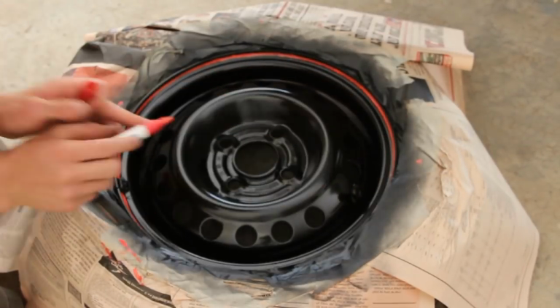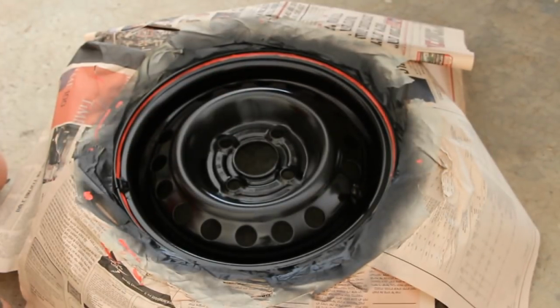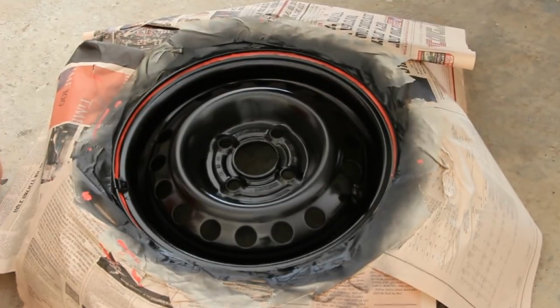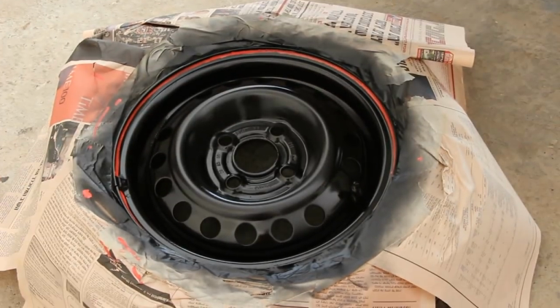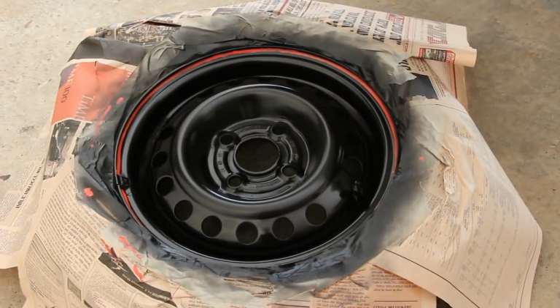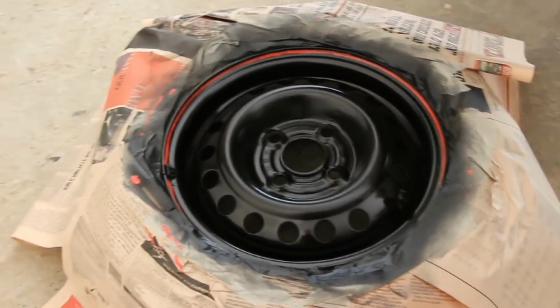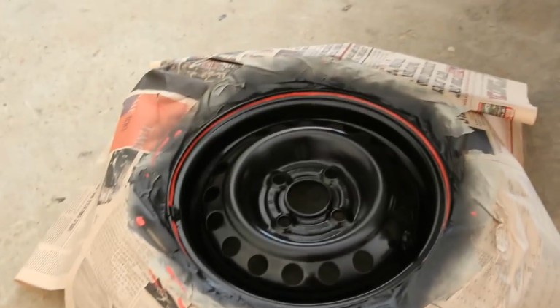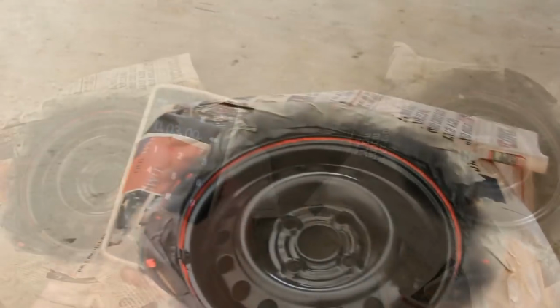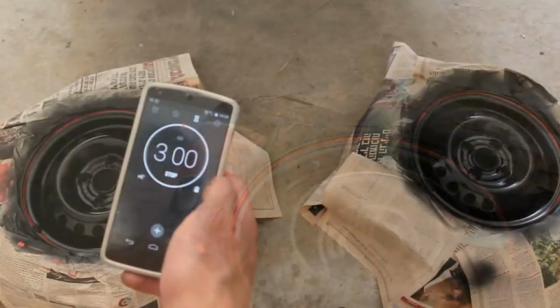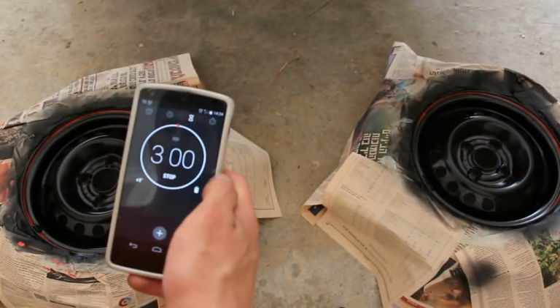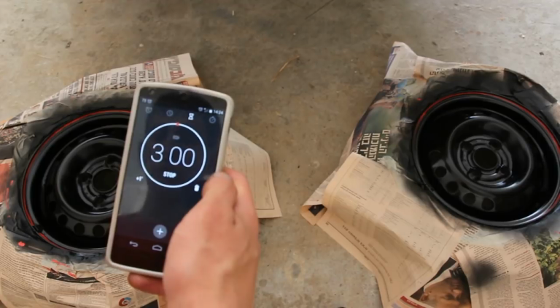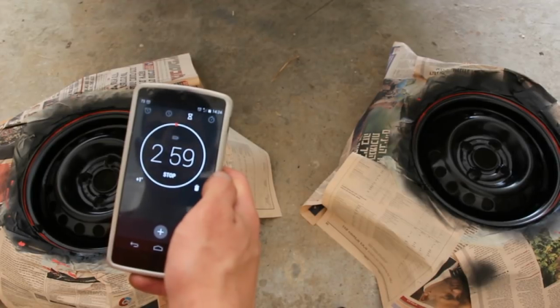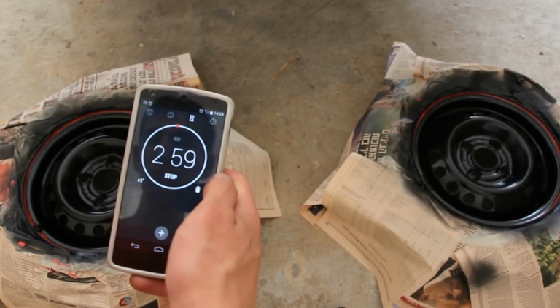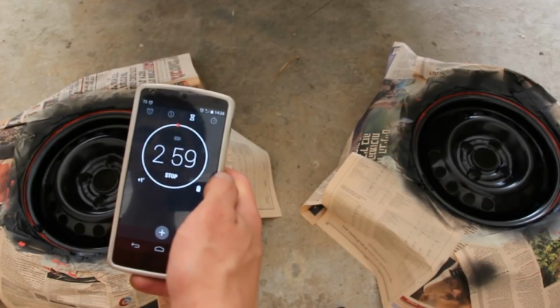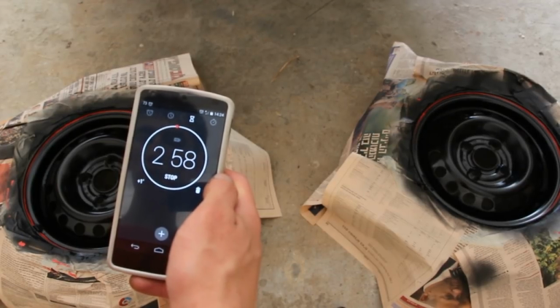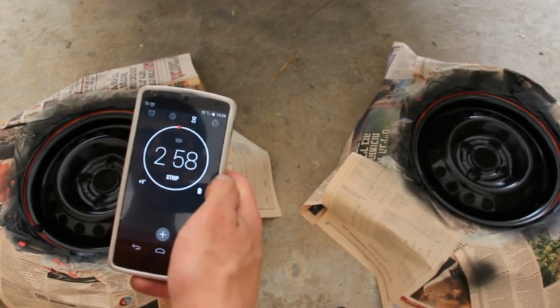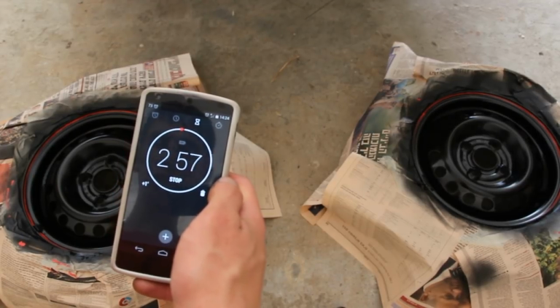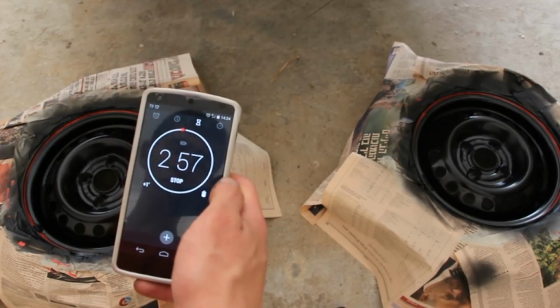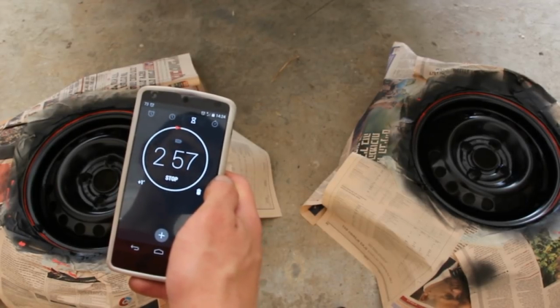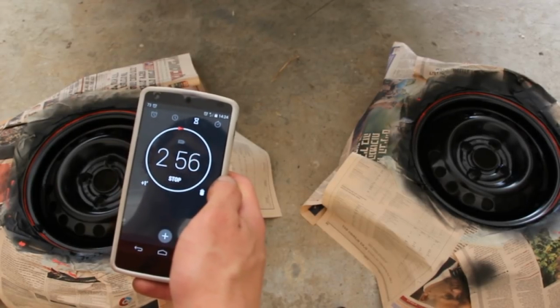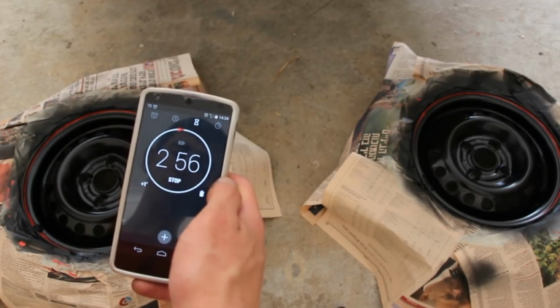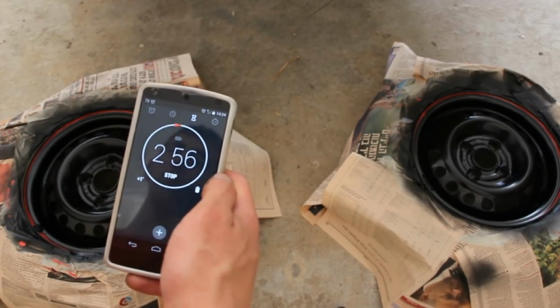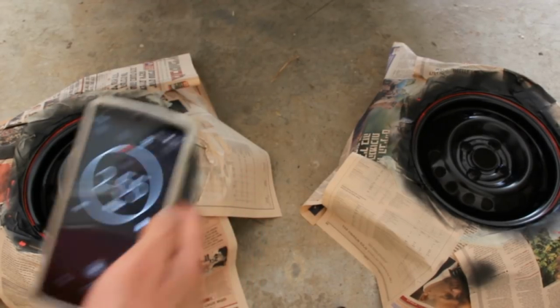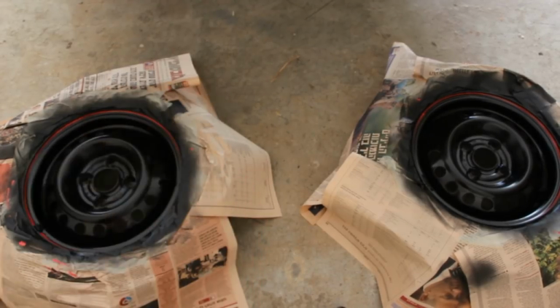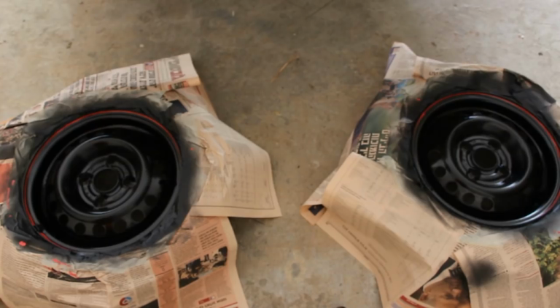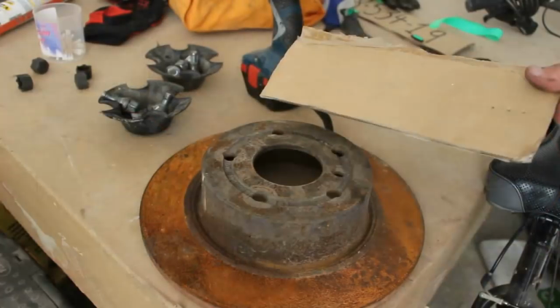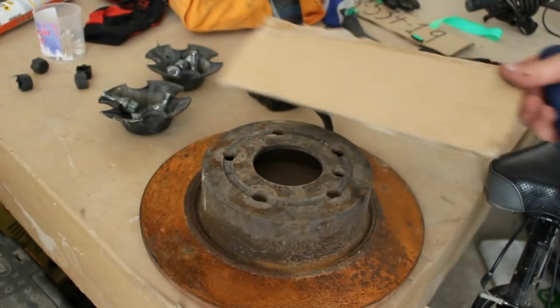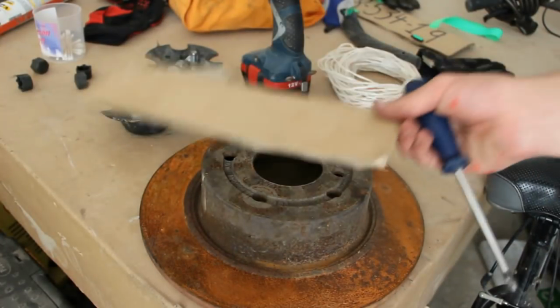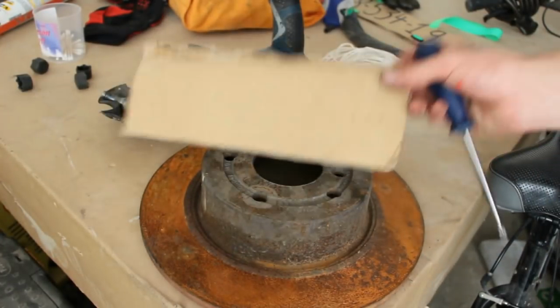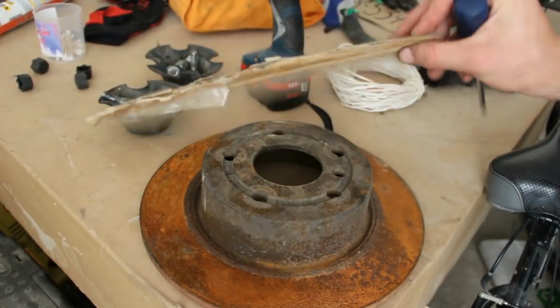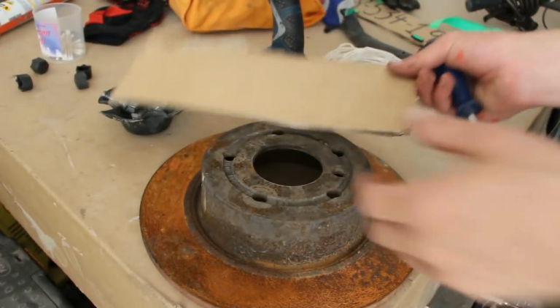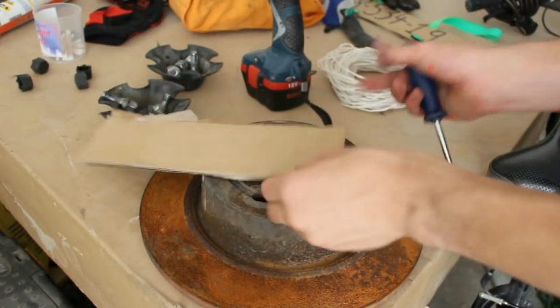After letting it dry for about 3 minutes, make a second layer. Remember, you will always be able to correct mistakes with a black marker, so don't worry about every small slip-off.